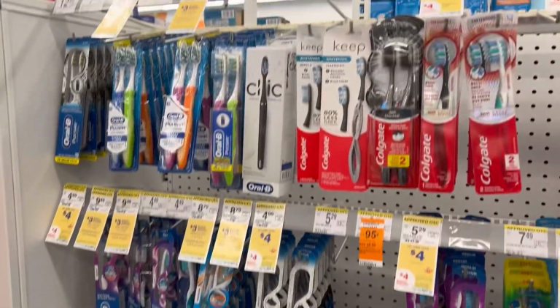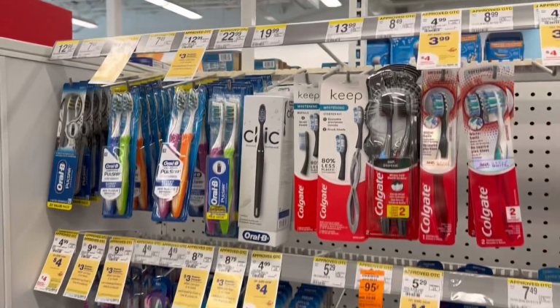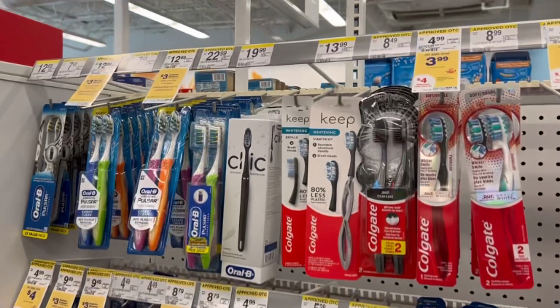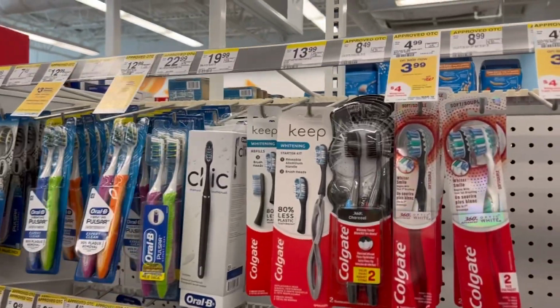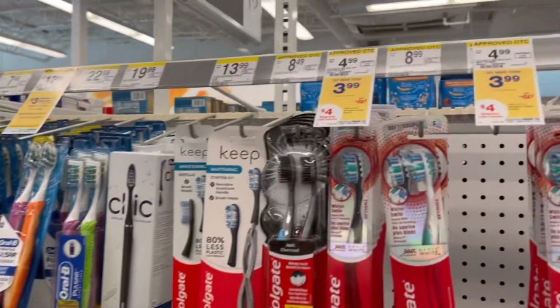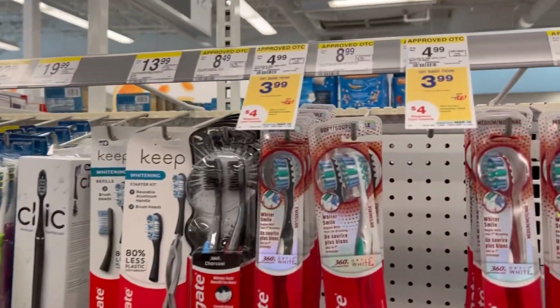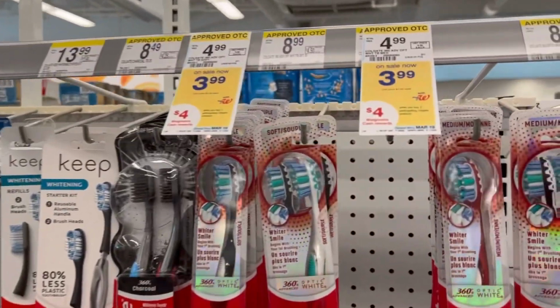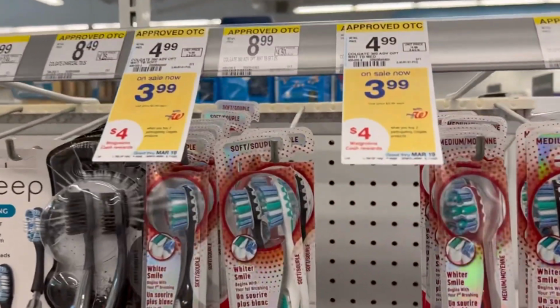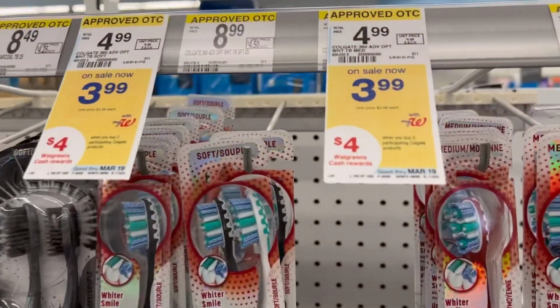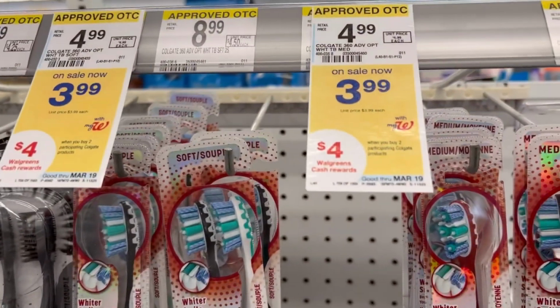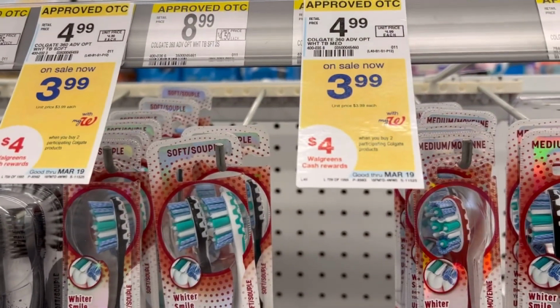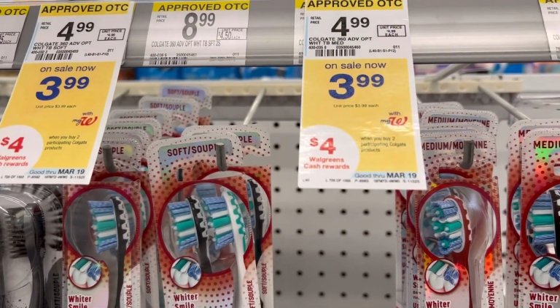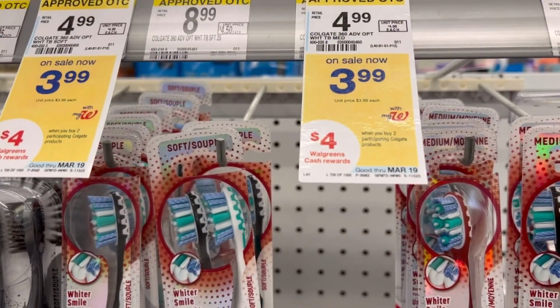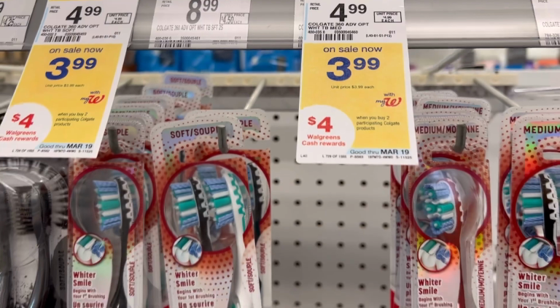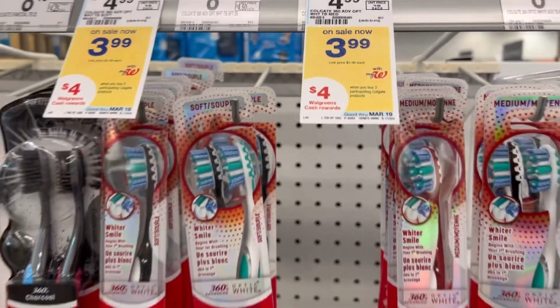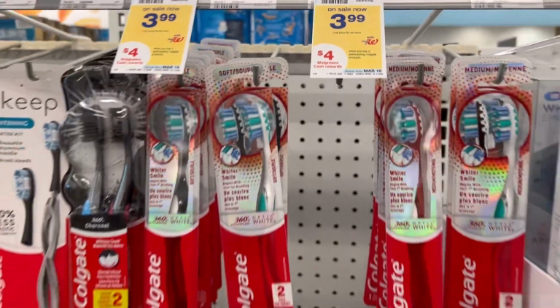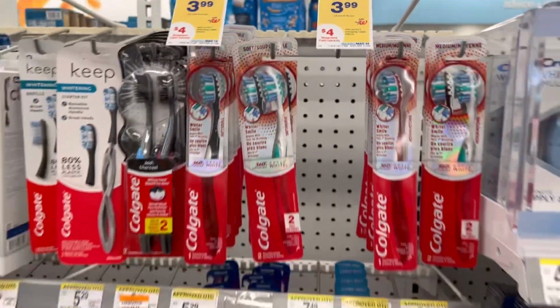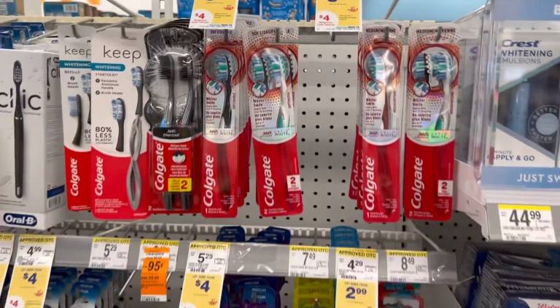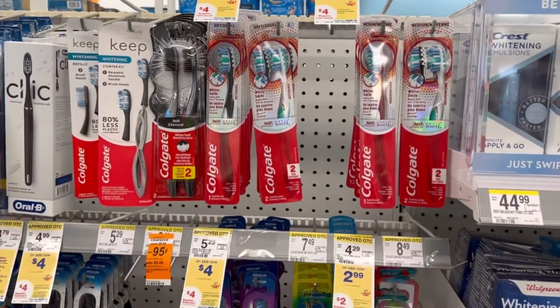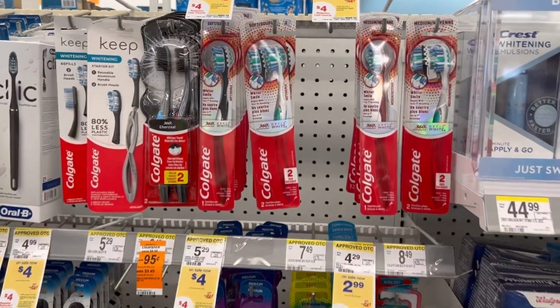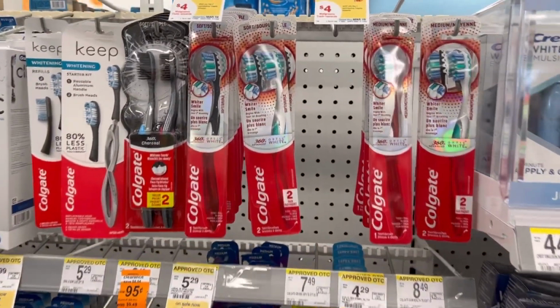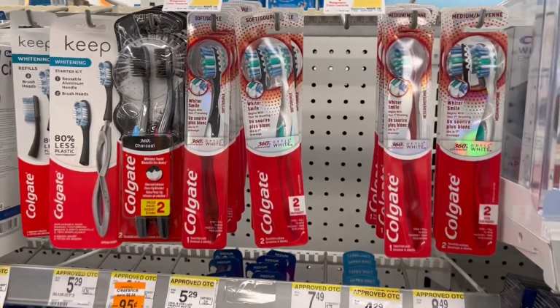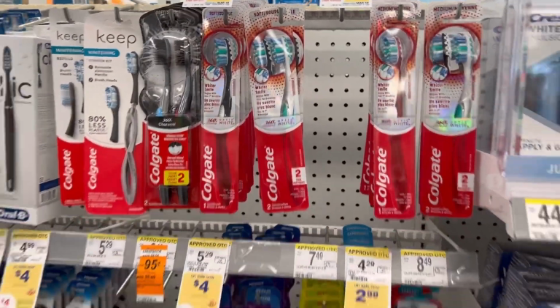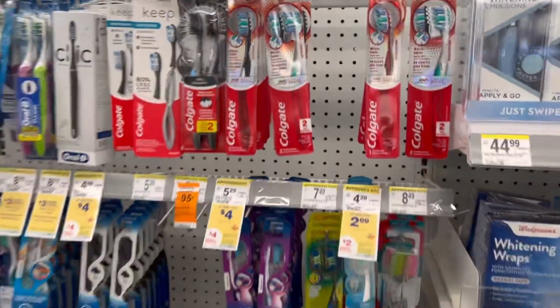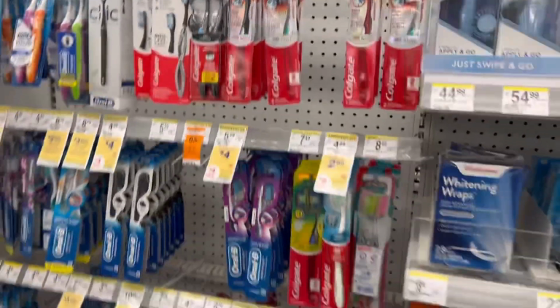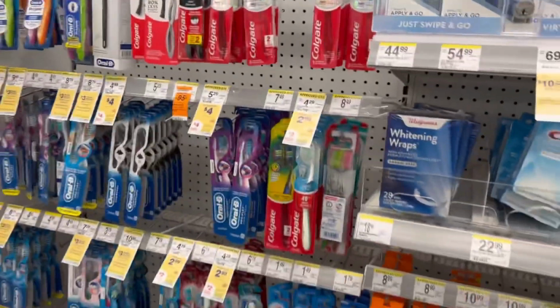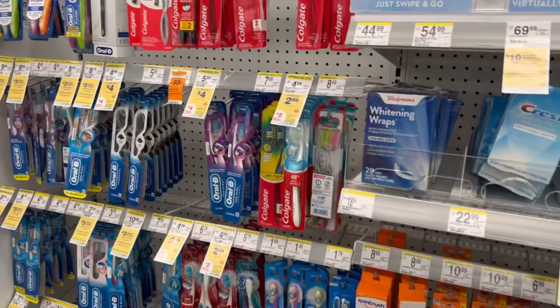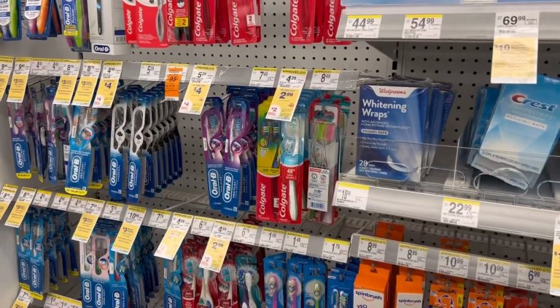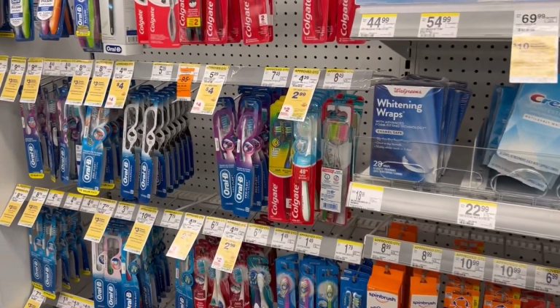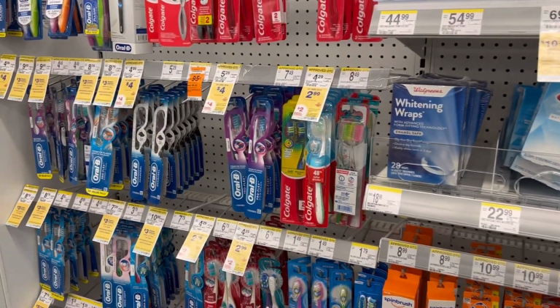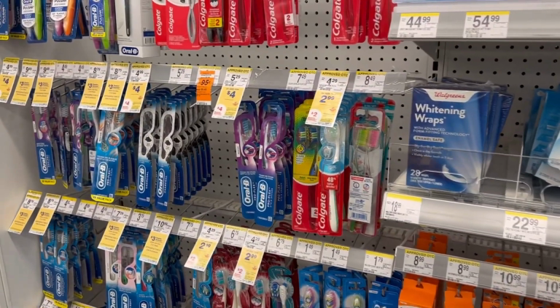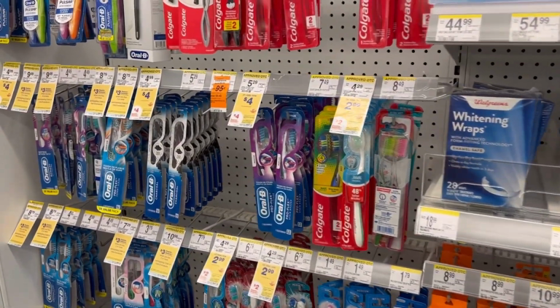Lastly, we're going to pick up two Colgate toothbrushes, also on sale for $3.99 each. When you buy two, you get $4 in Walgreens cash. These also have a $4 digital coupon. You'll pay $3.98 and get back $4, making it completely free.